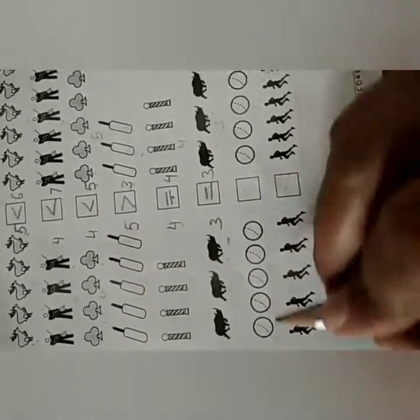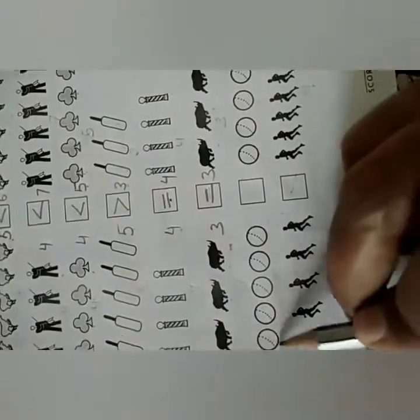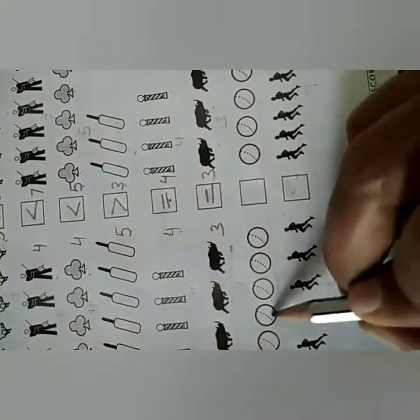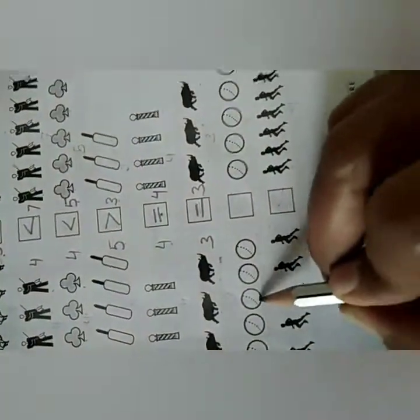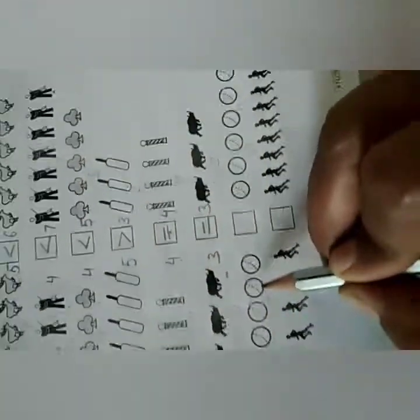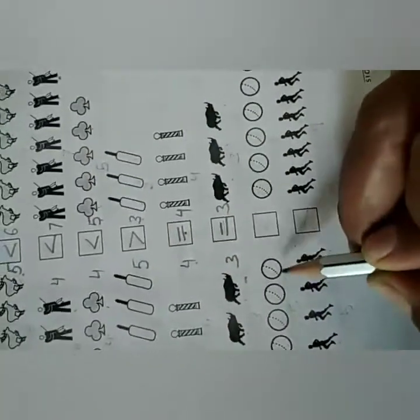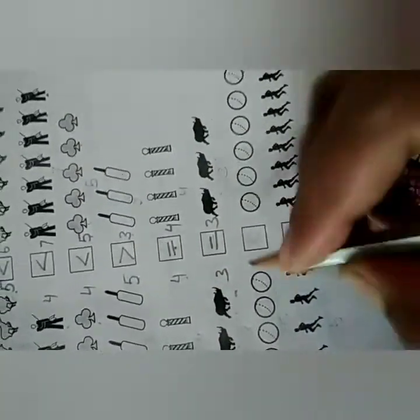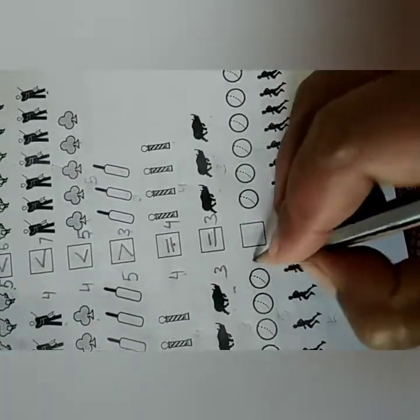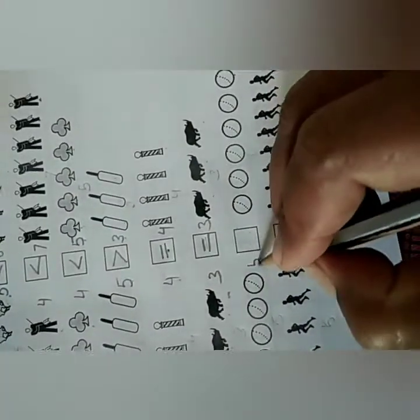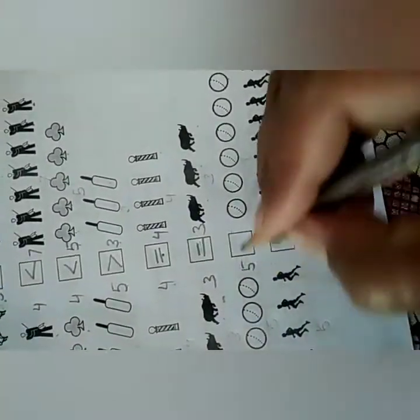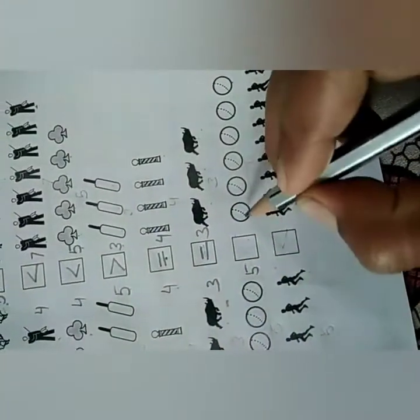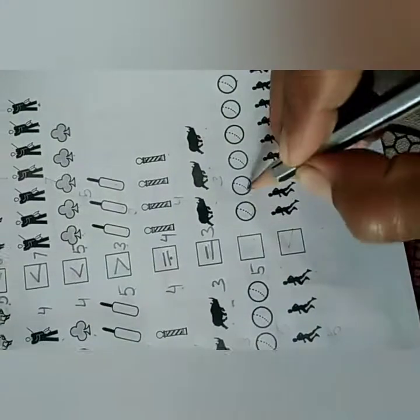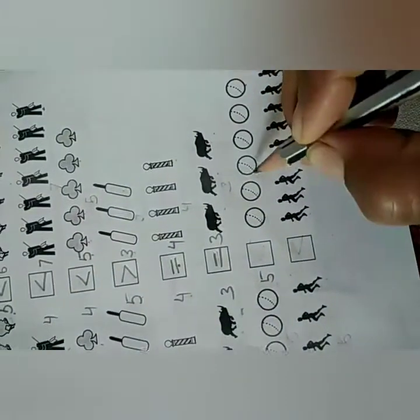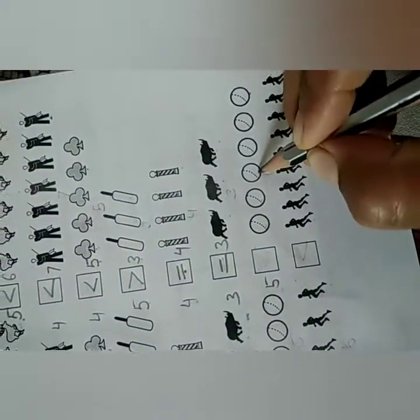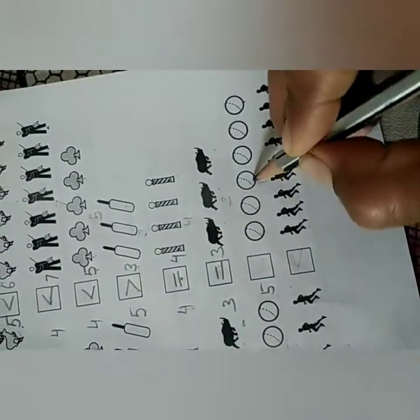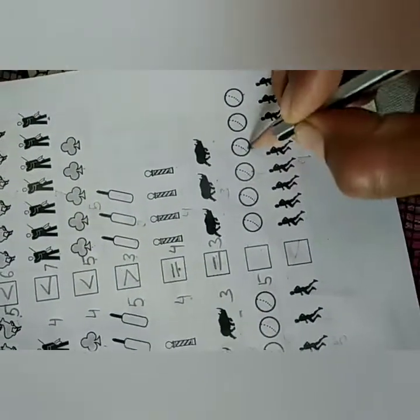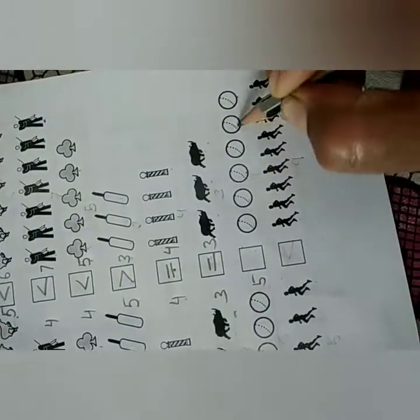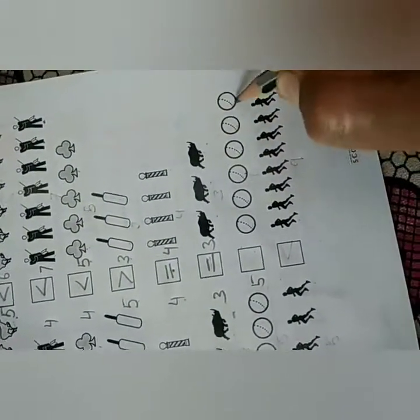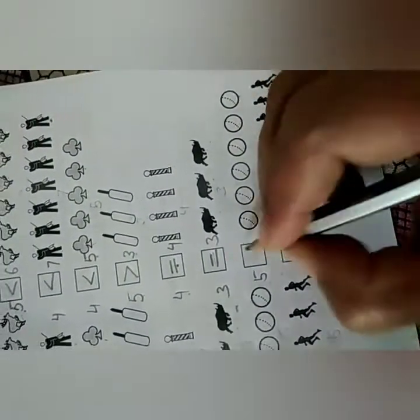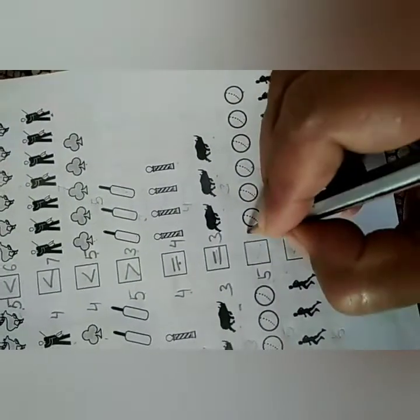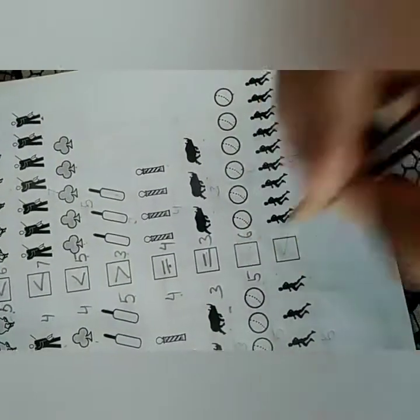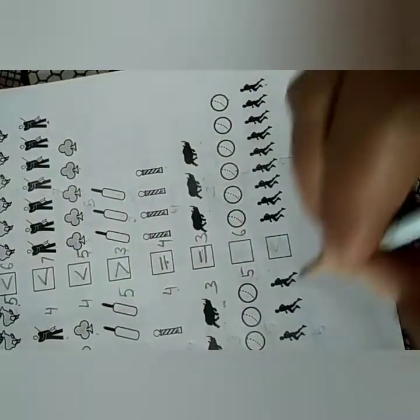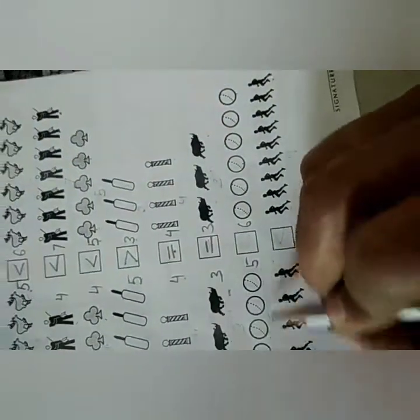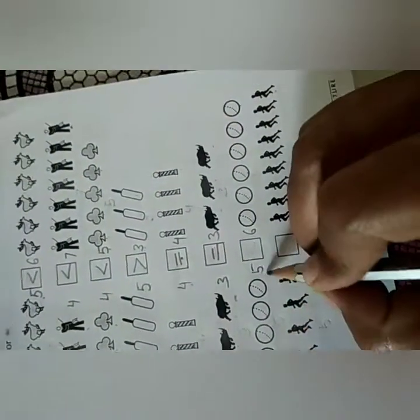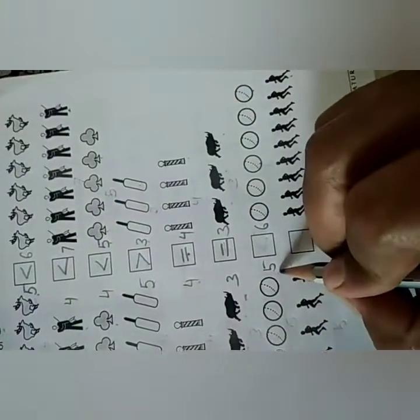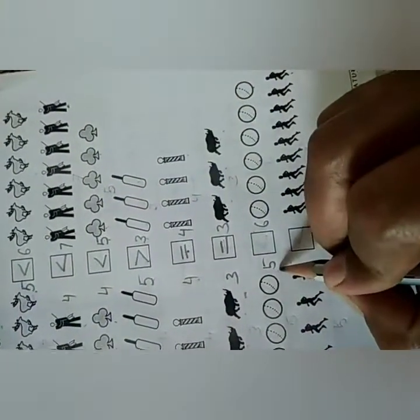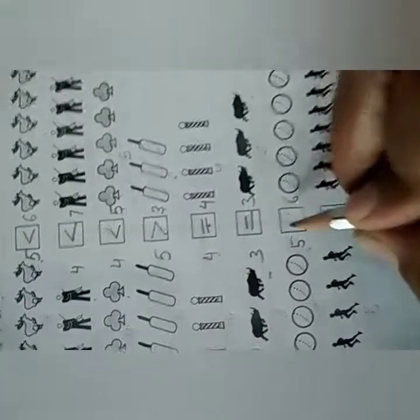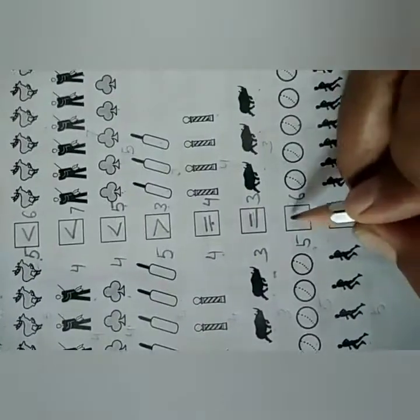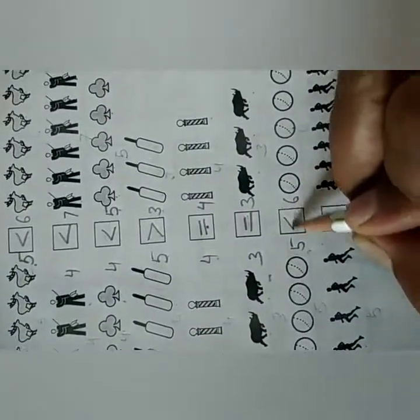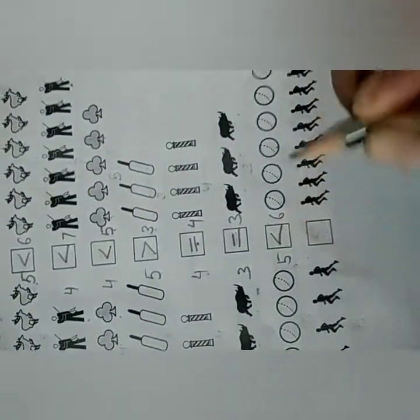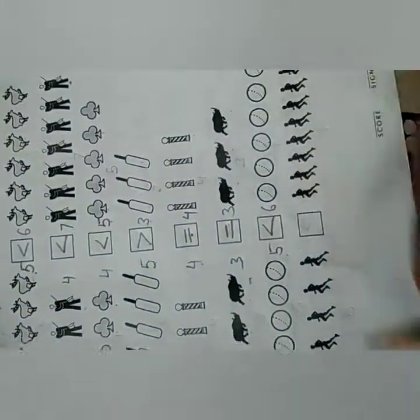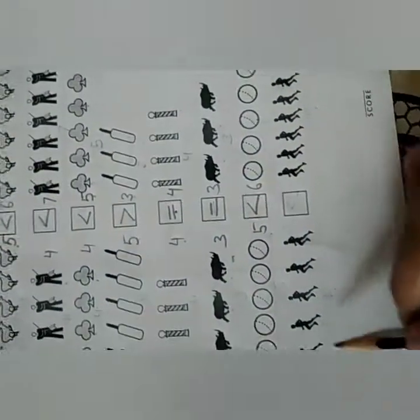Next: count 1, 2, 3, 4, 5 — write 5 here. Then count the other side: 1, 2, 3, 4, 5, 6 — write 6 here. So 5 is less than 6. Yes, less than. Put this sign.